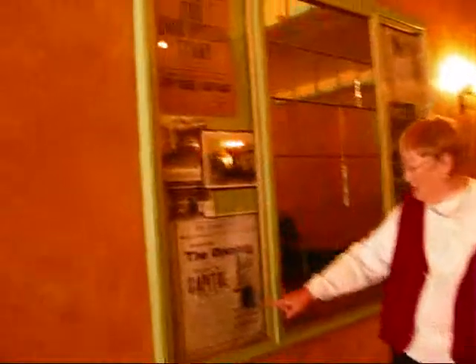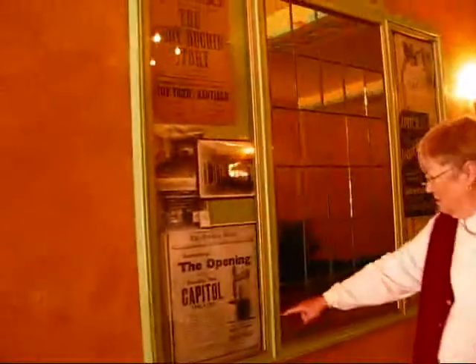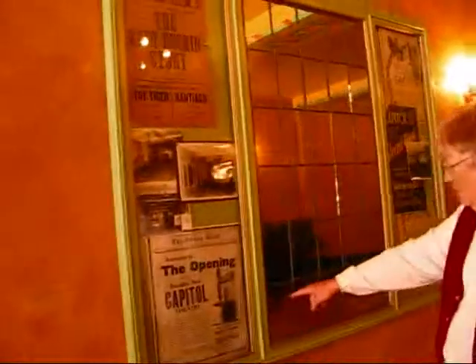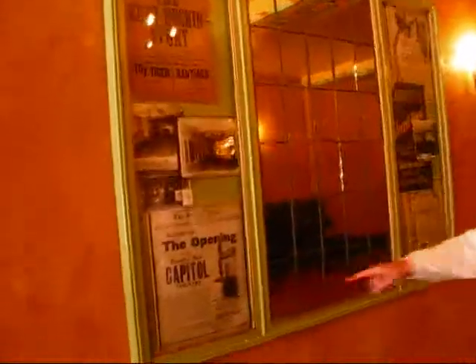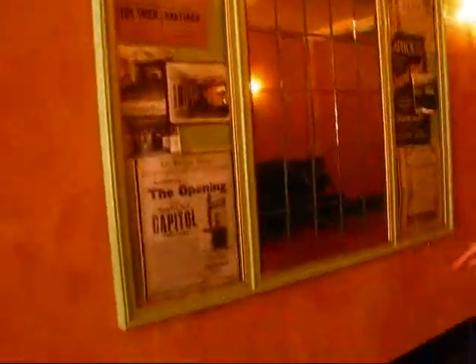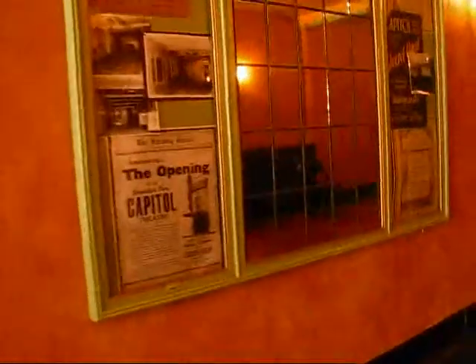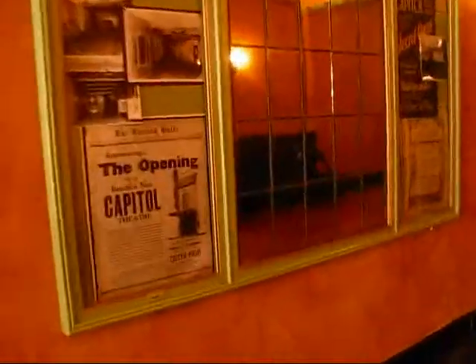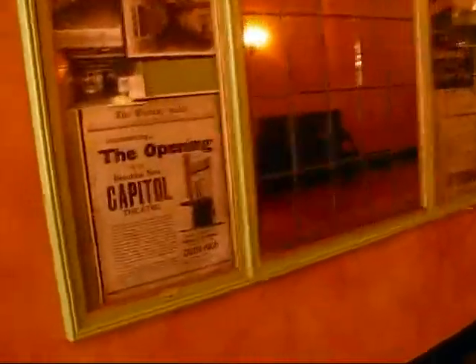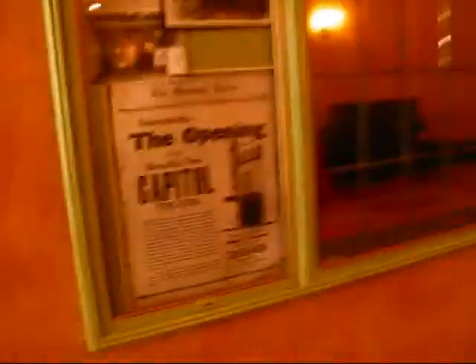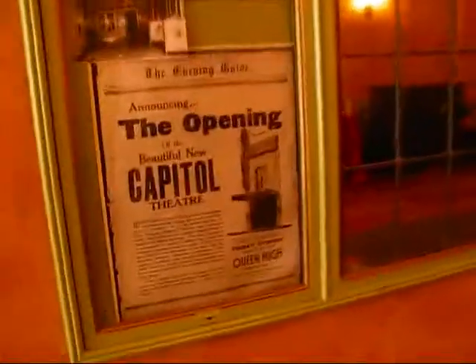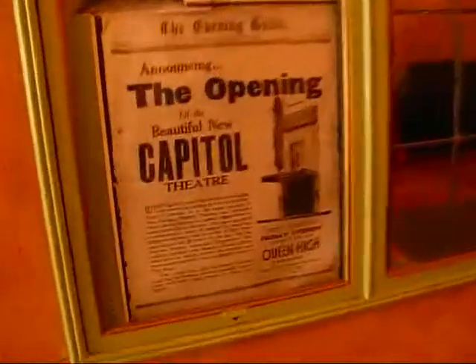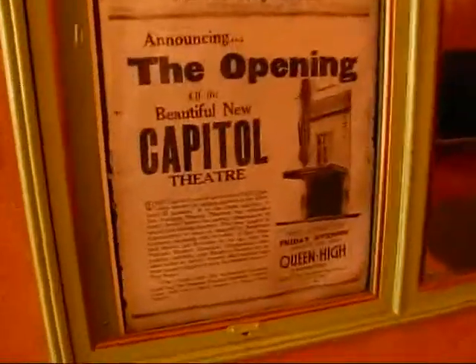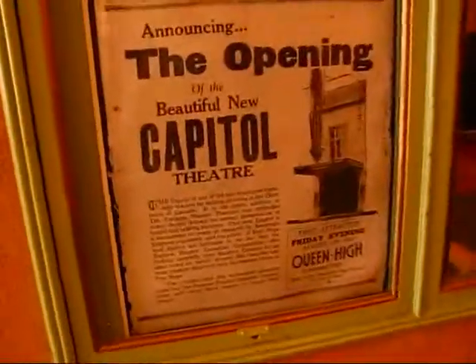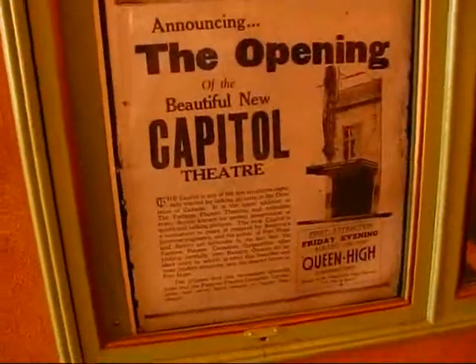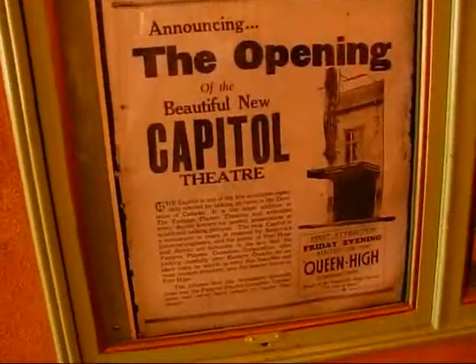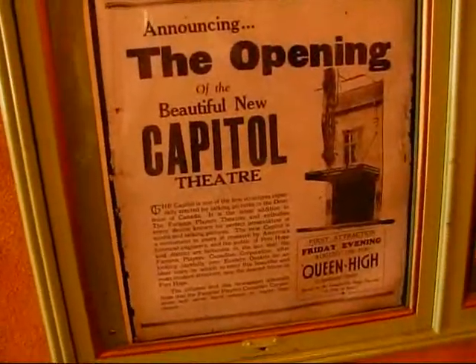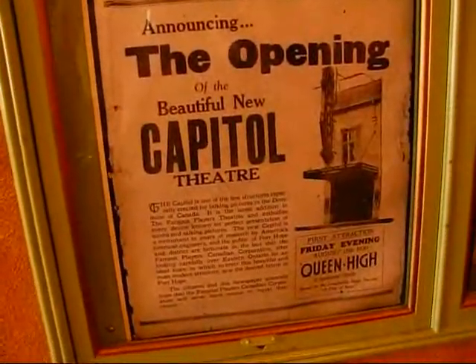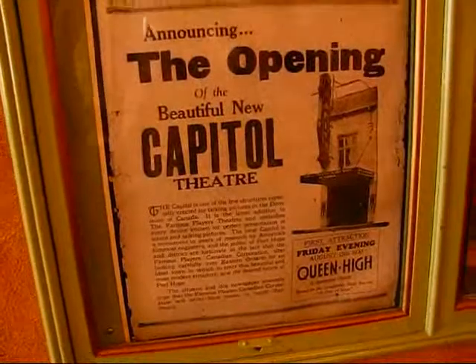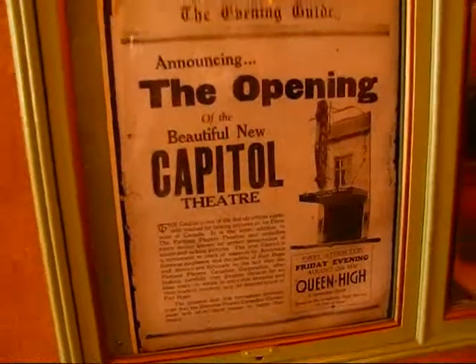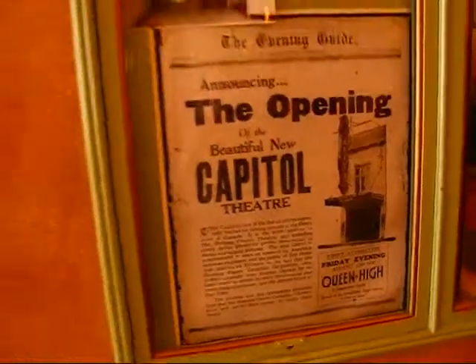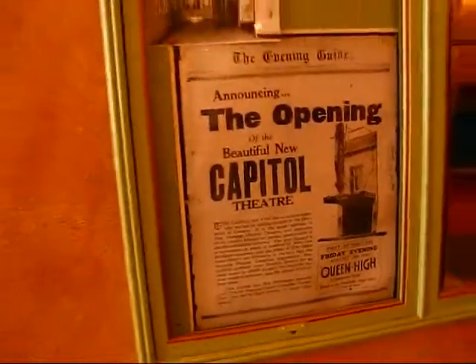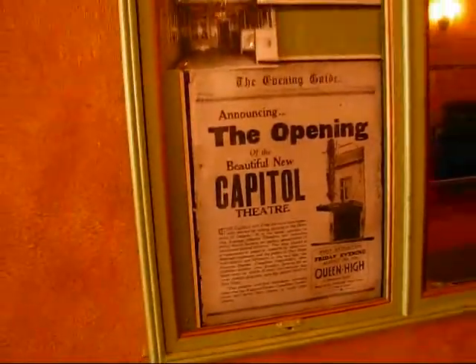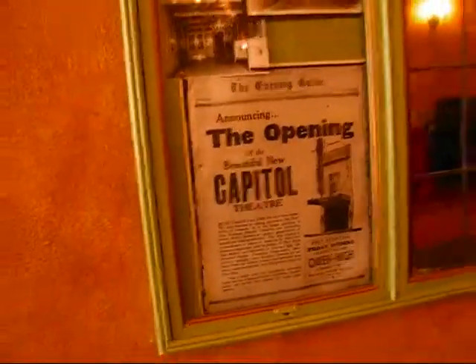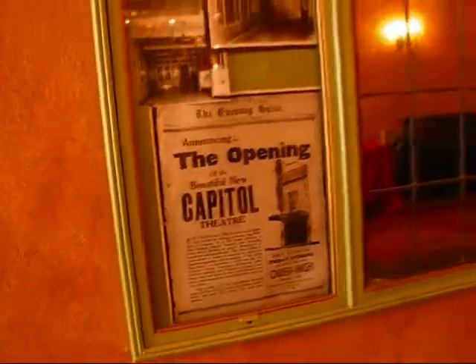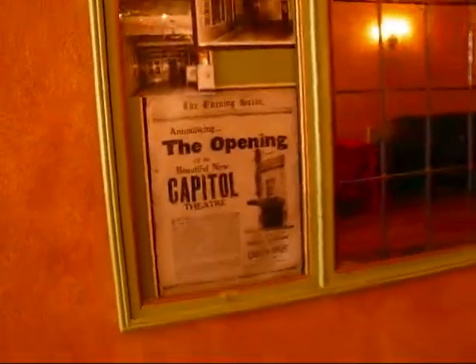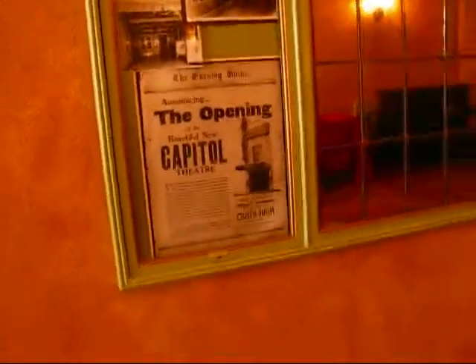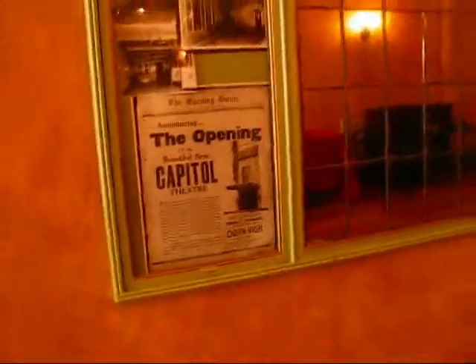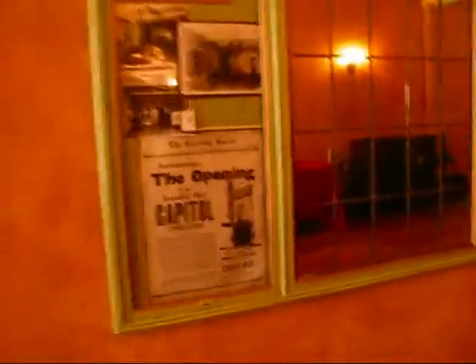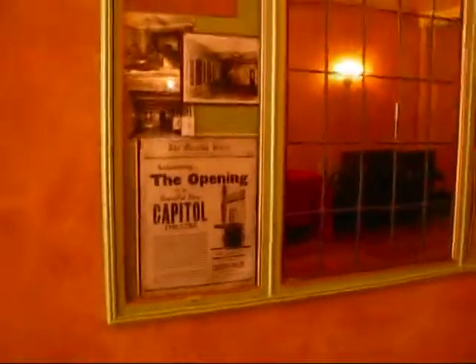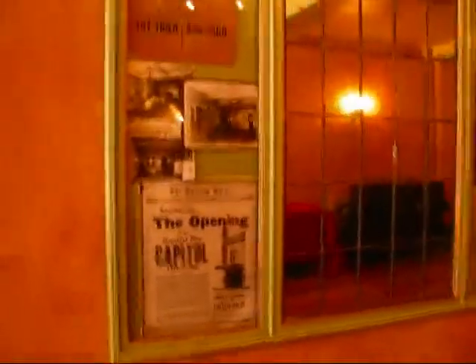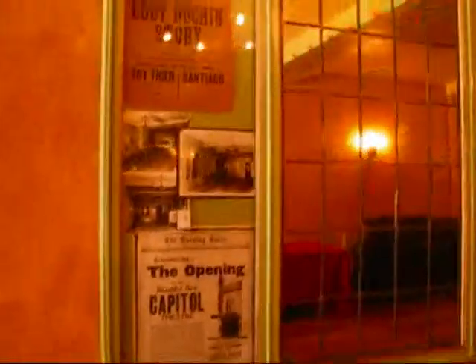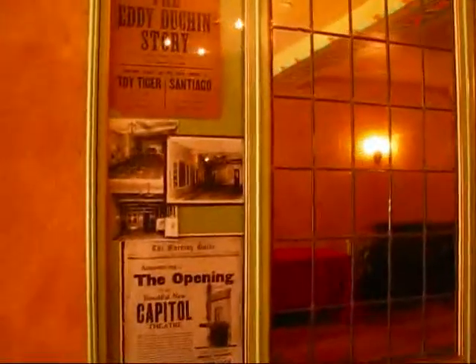And Queen High is being shown here — that's the movie that's going to be shown here for the Vintage Festival, on a Saturday evening.